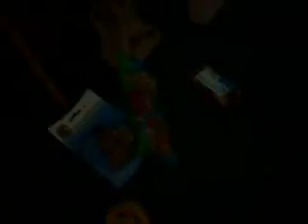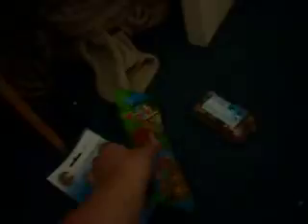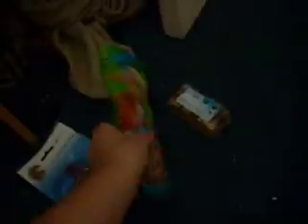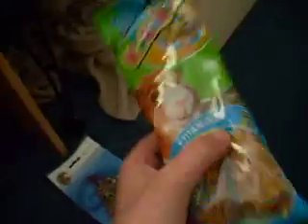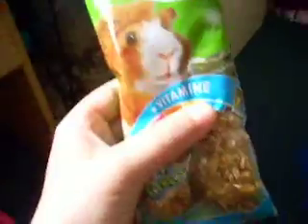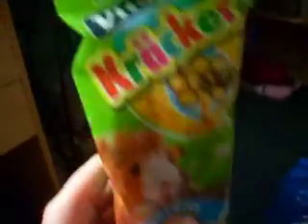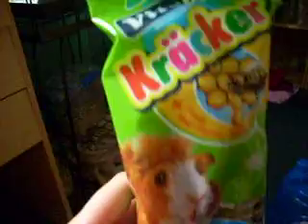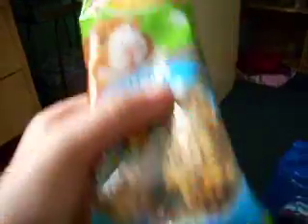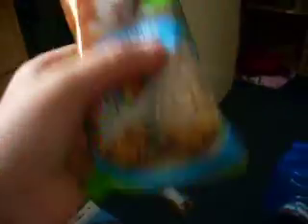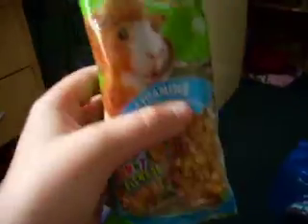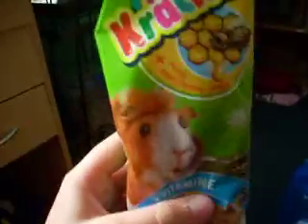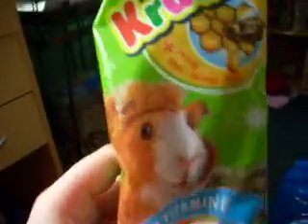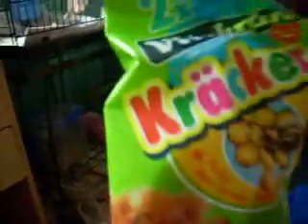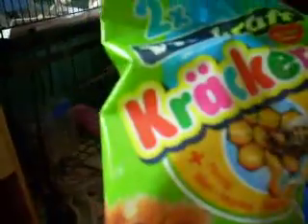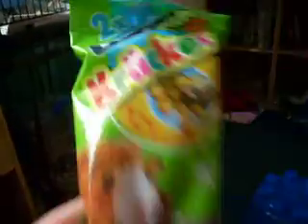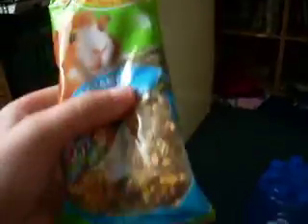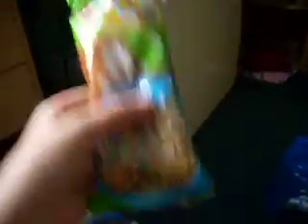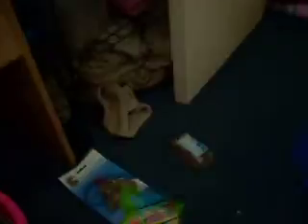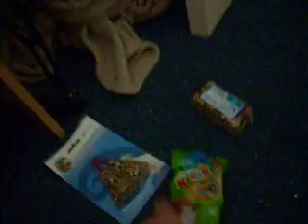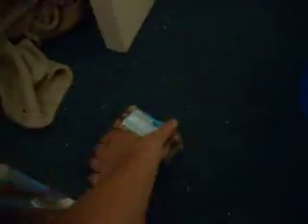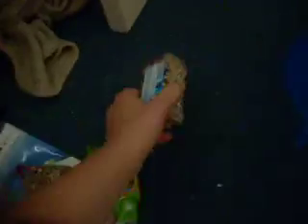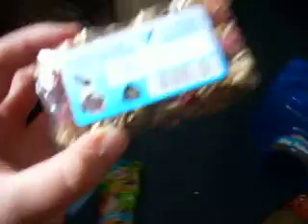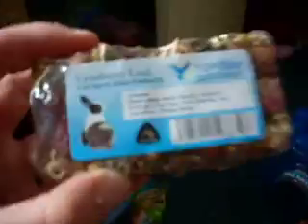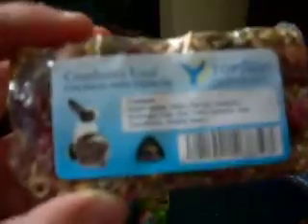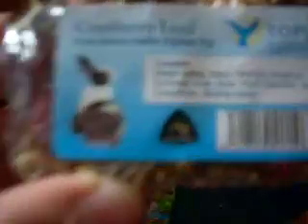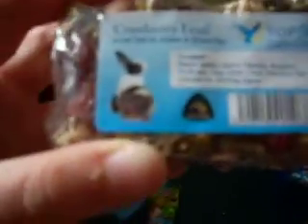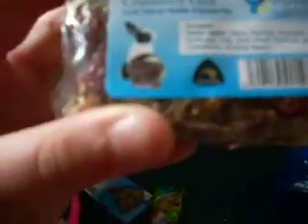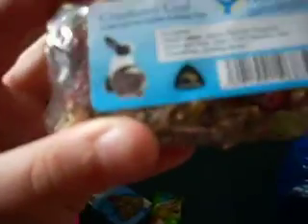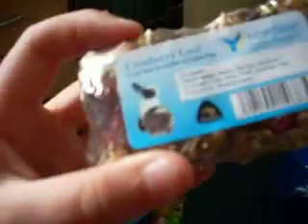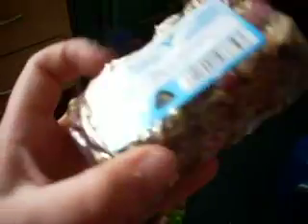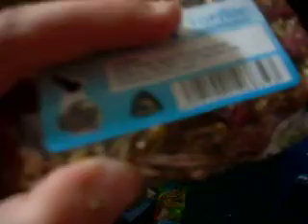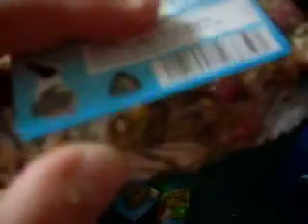I got these for the guinea pigs — it's a Vitacraft cracker. And then I got this cranberry loaf as well.